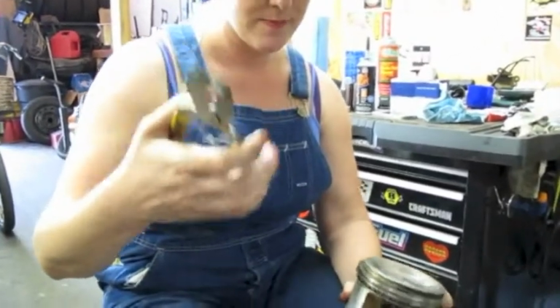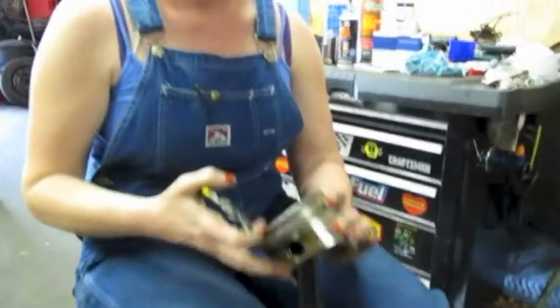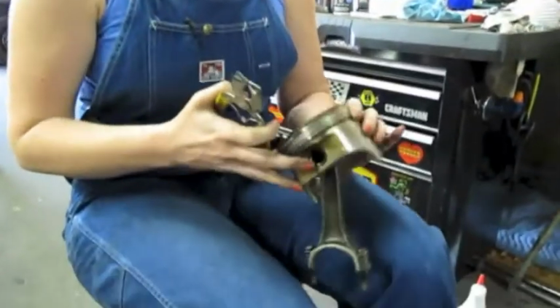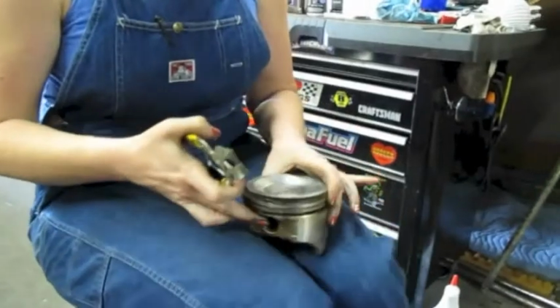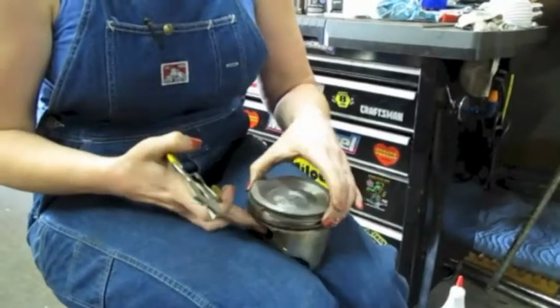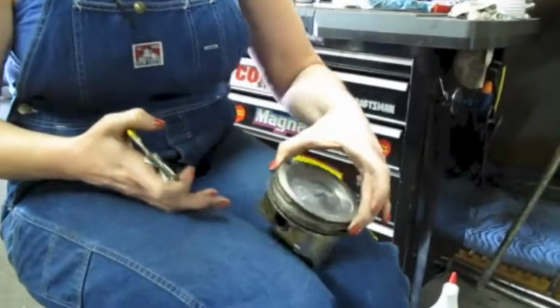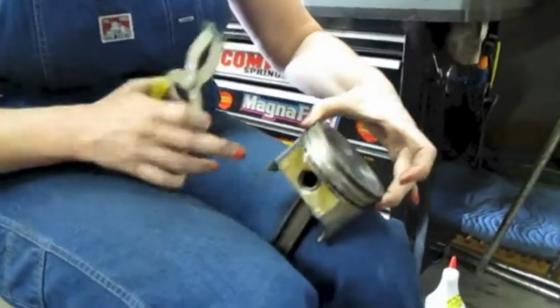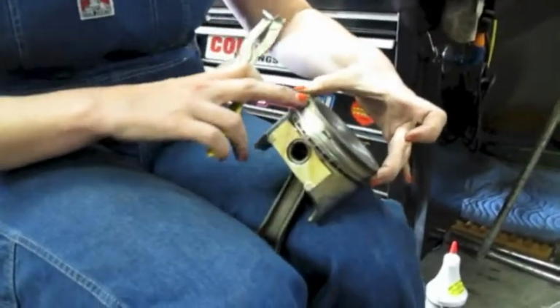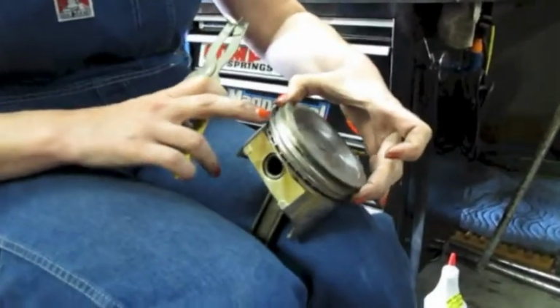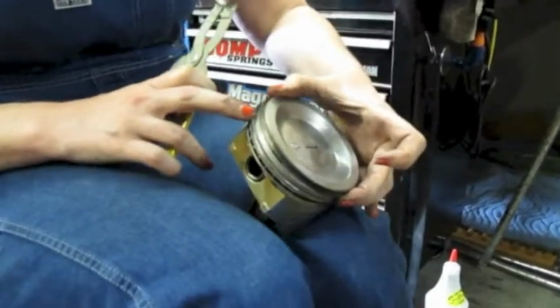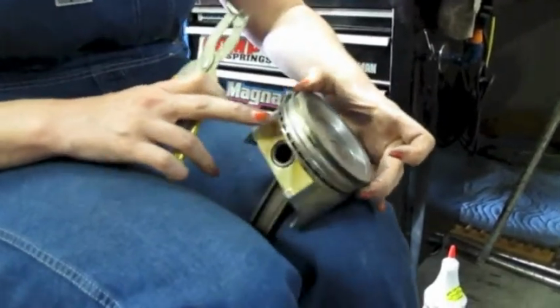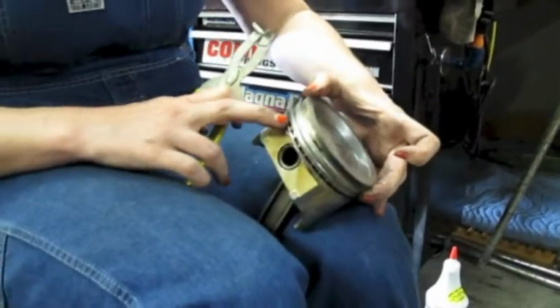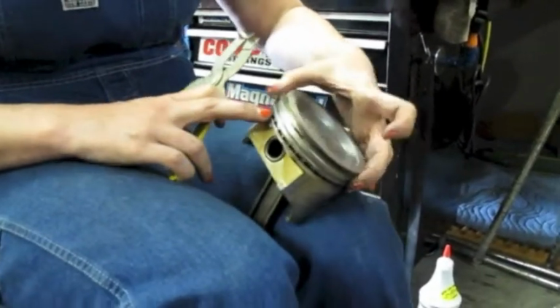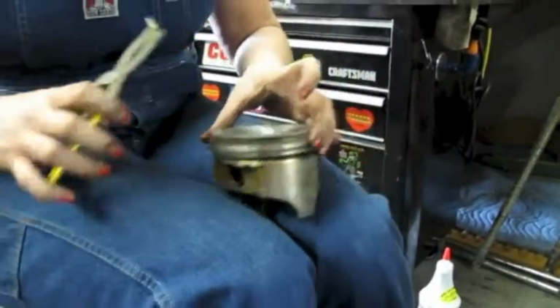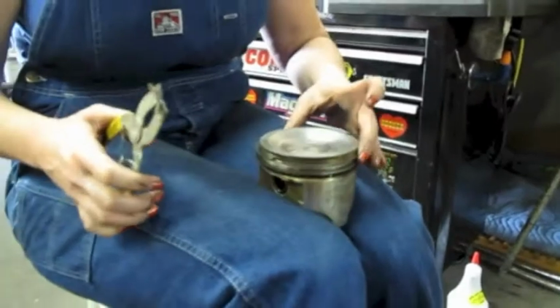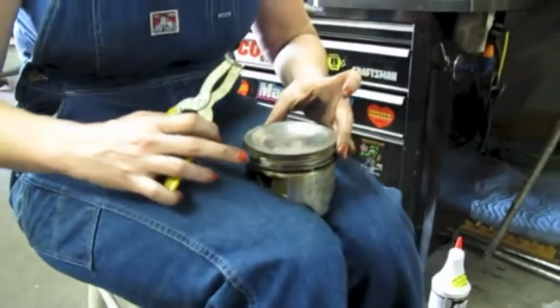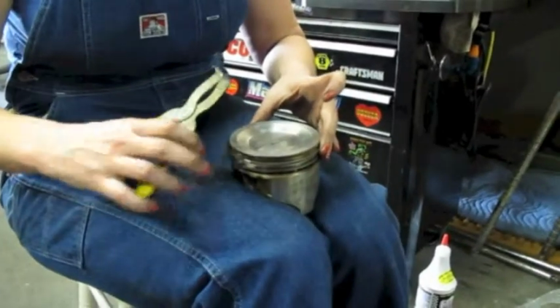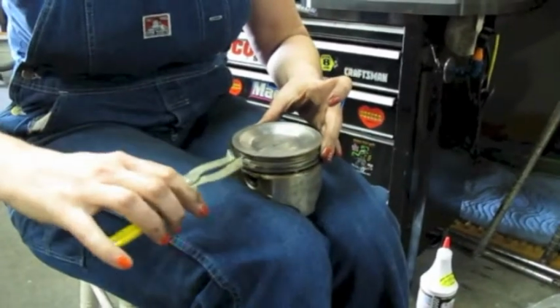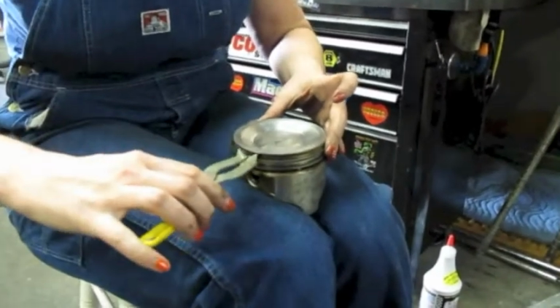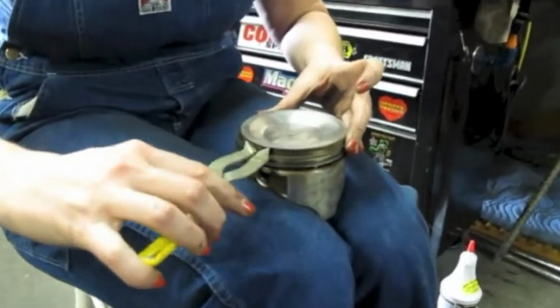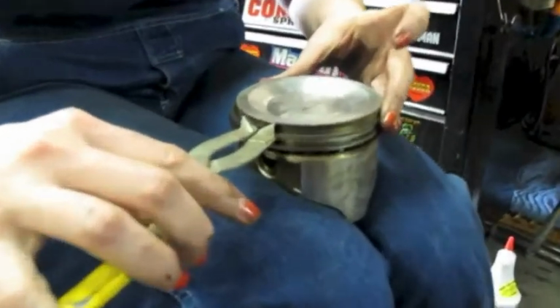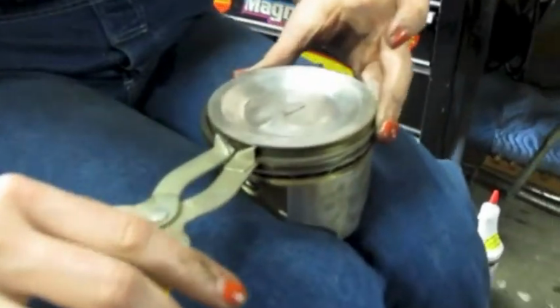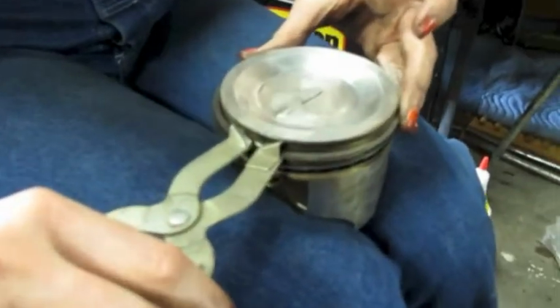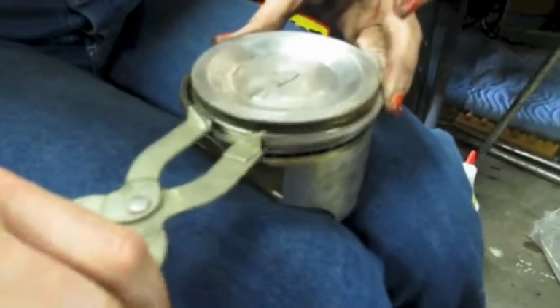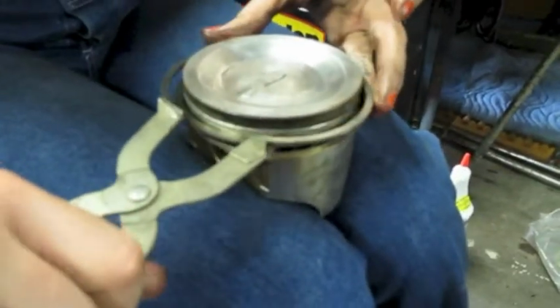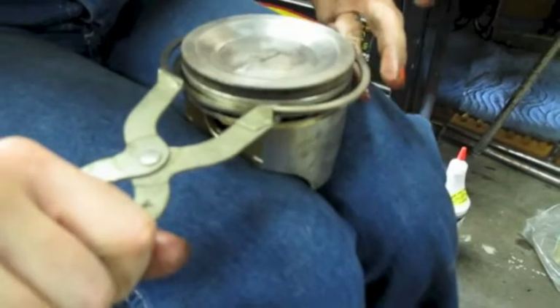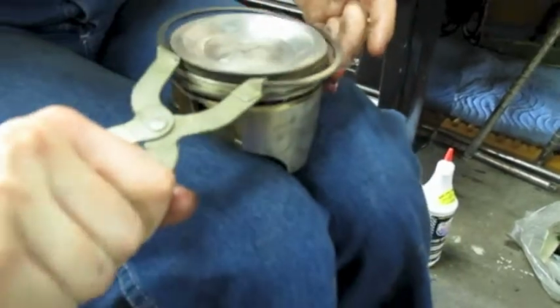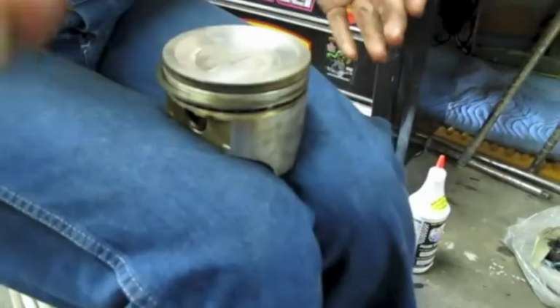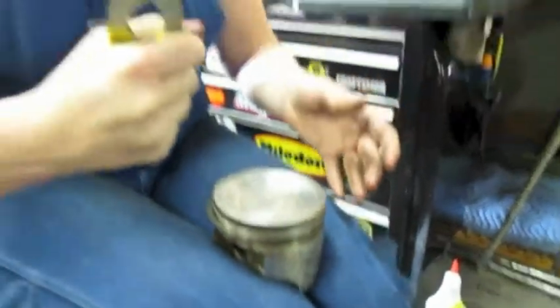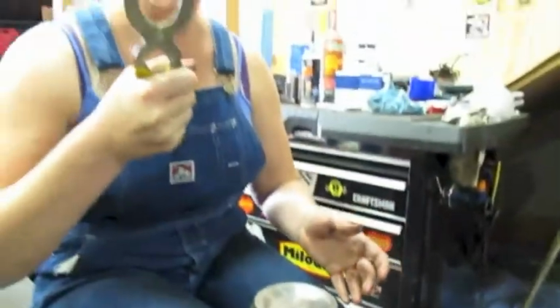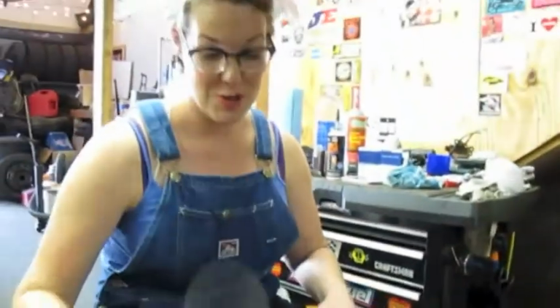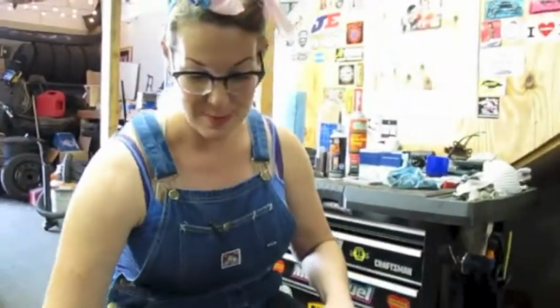You've got two compression rings and then your oiling rings. There are little openings — put the tool in where they open, press it together, and it pops out. It's pretty simple.